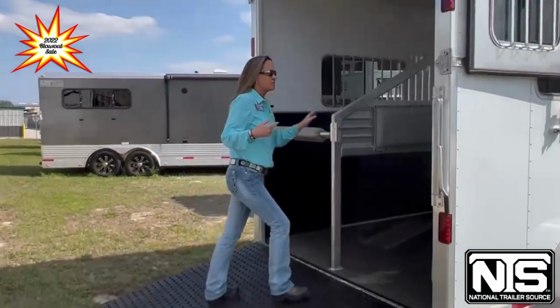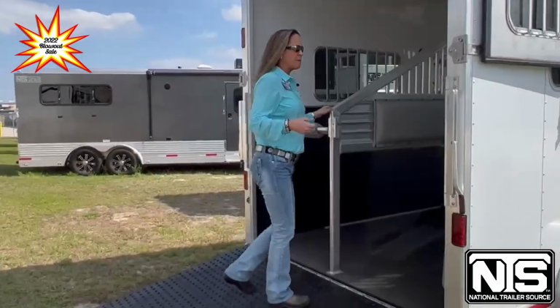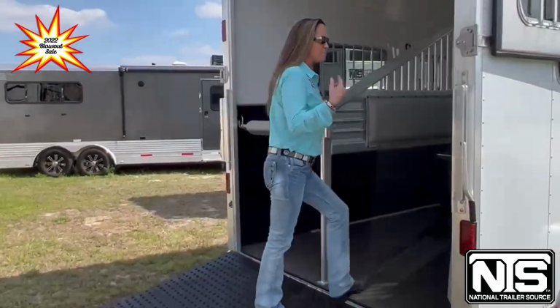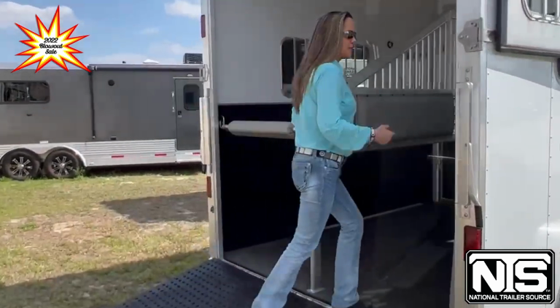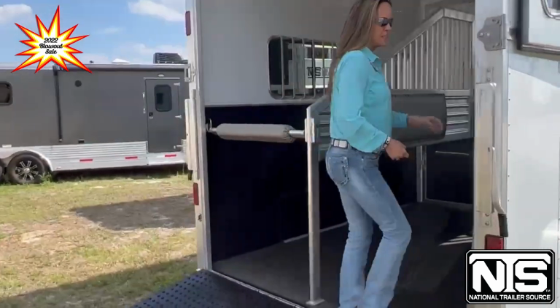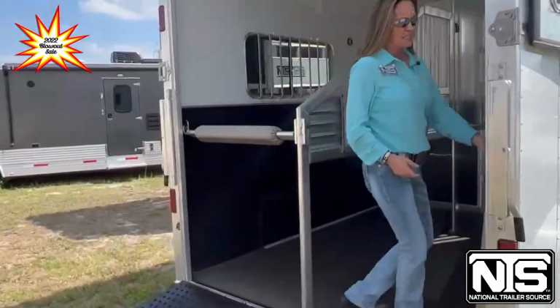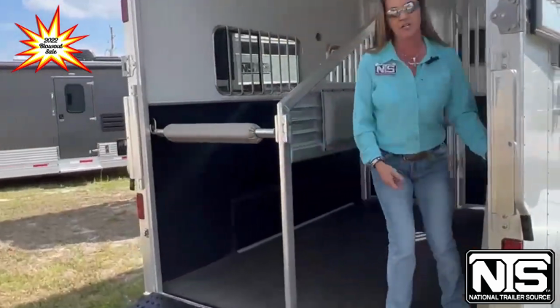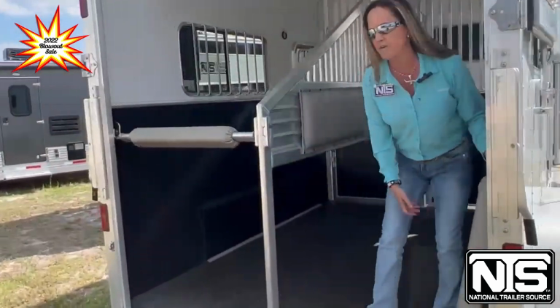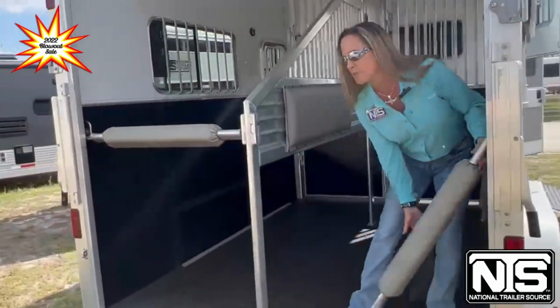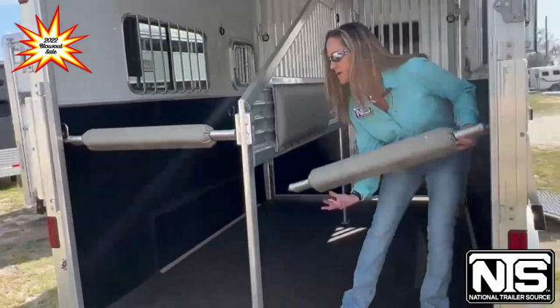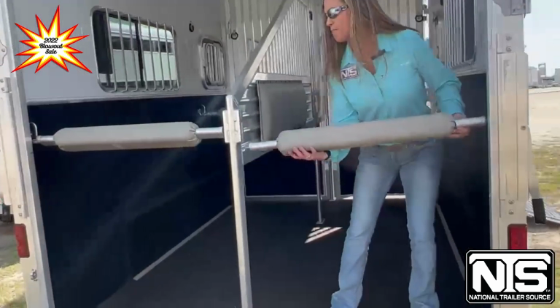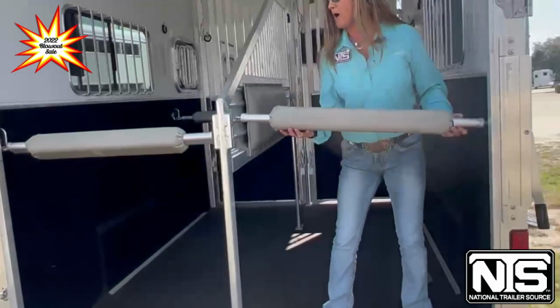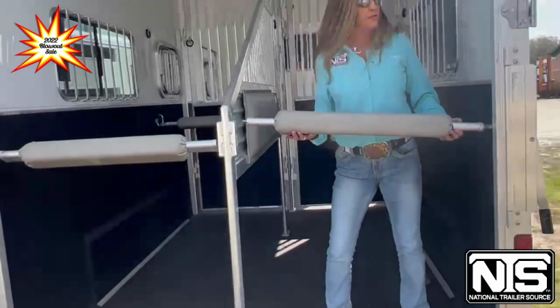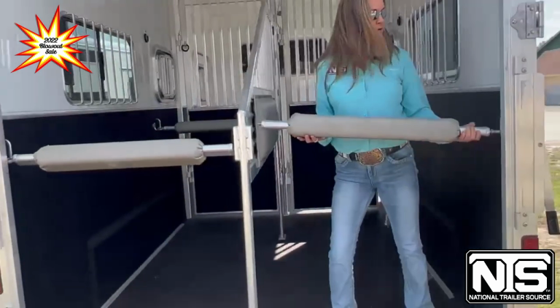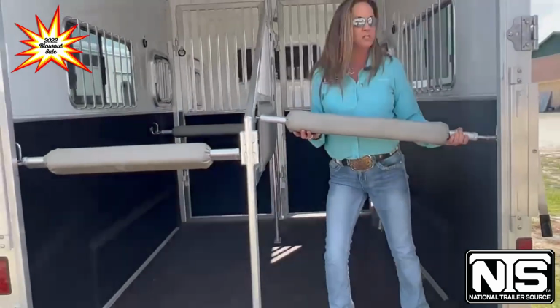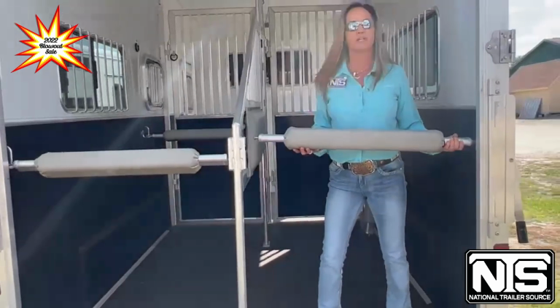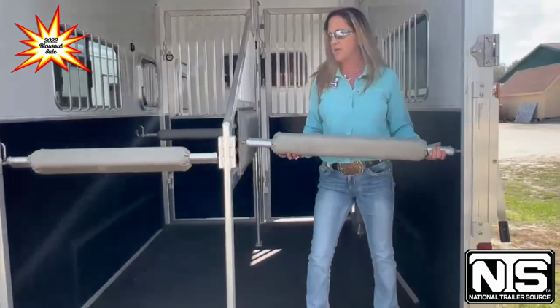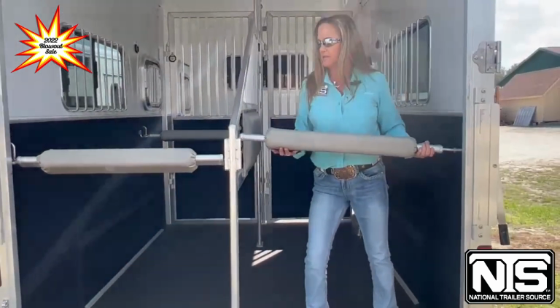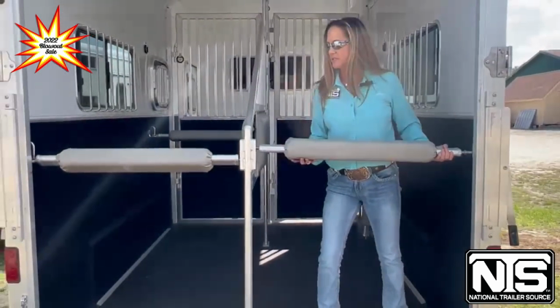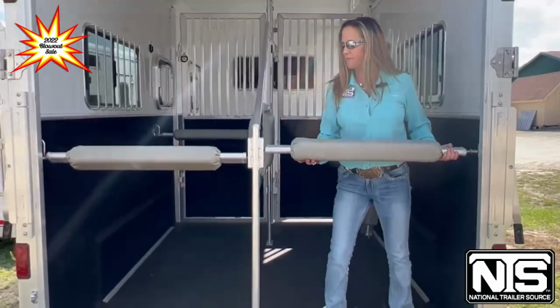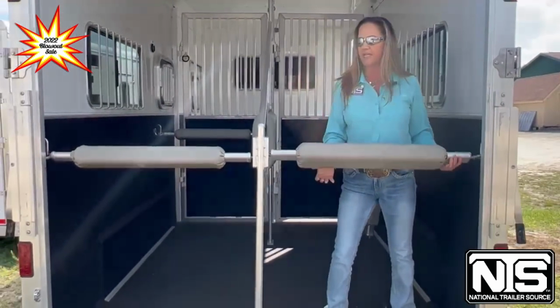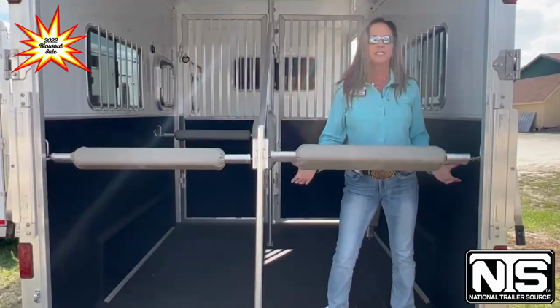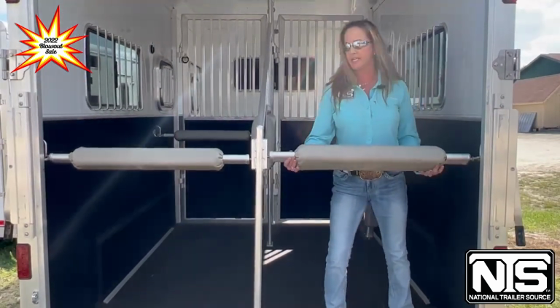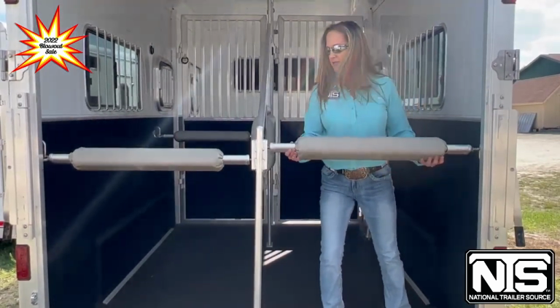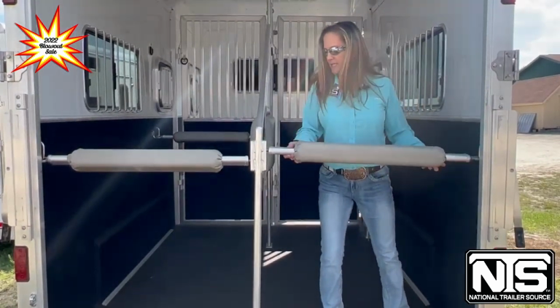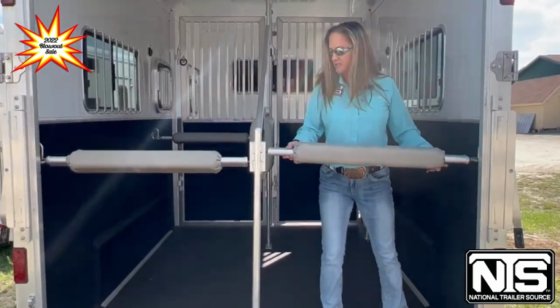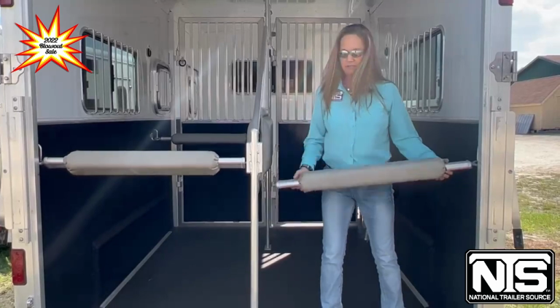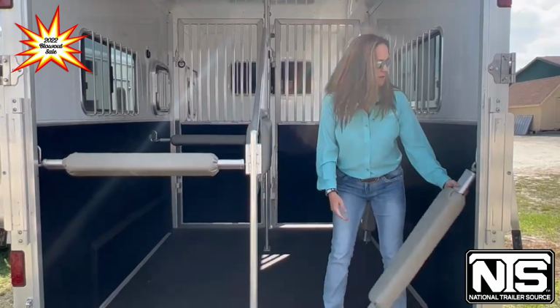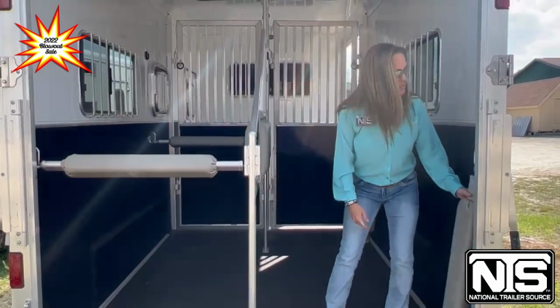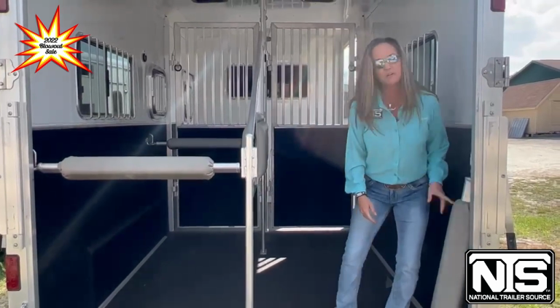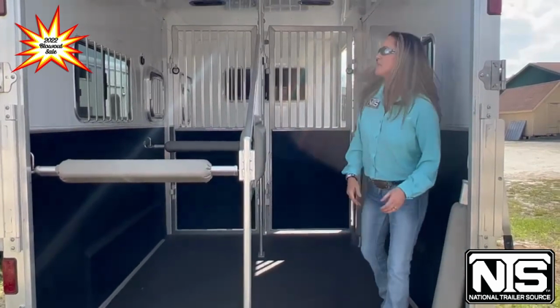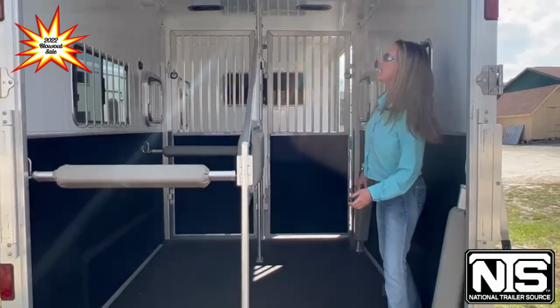Stepping up into the interior on the butt bar, these are all spring loaded, so they're very easy to get into the lock there. Come on inside.